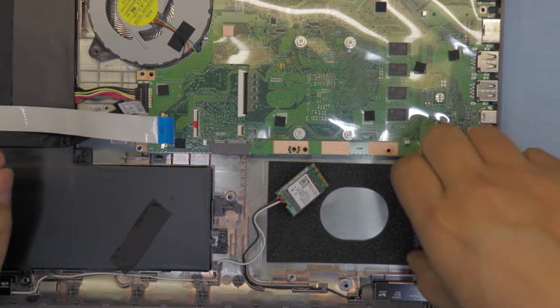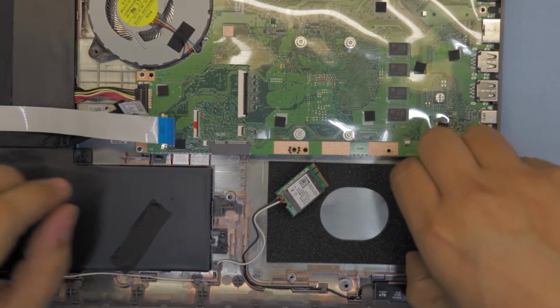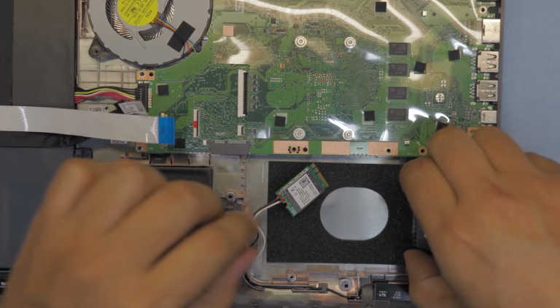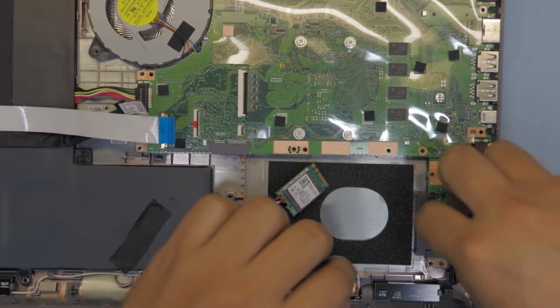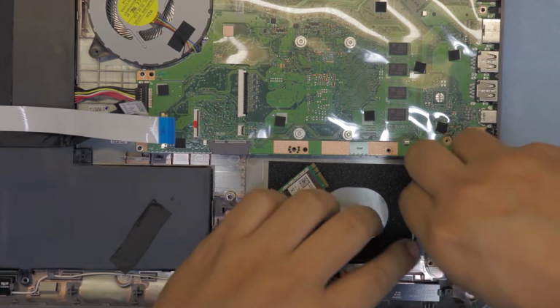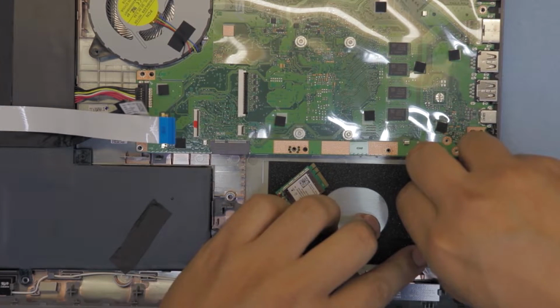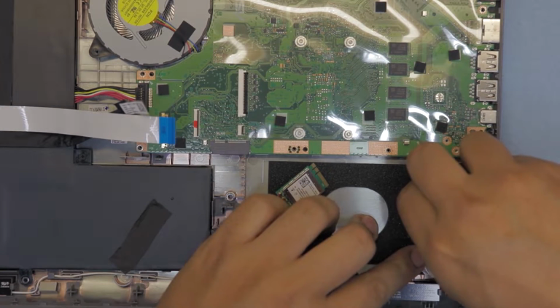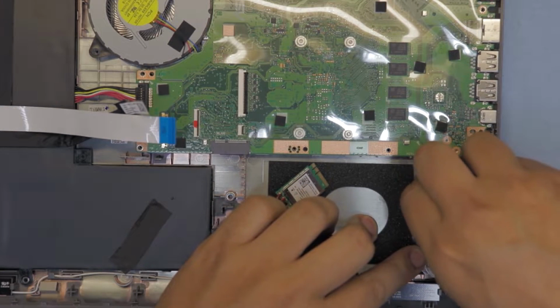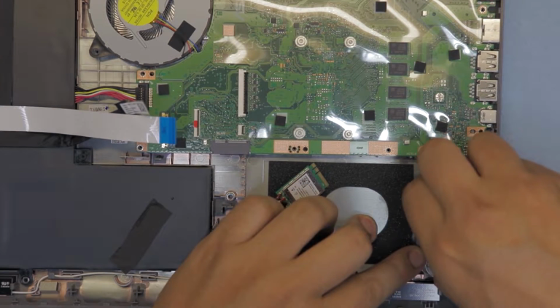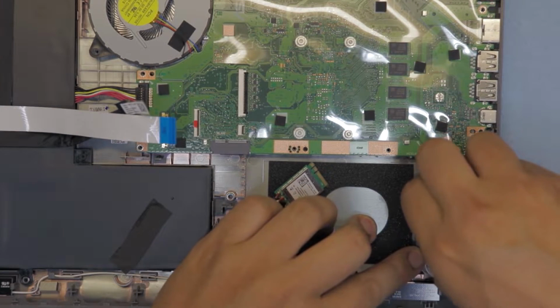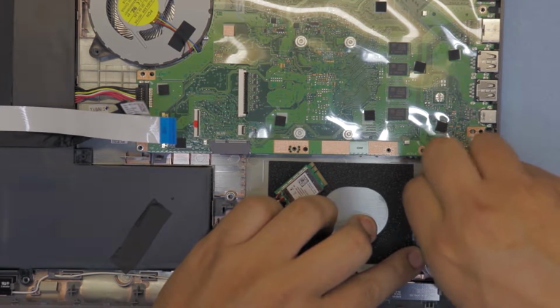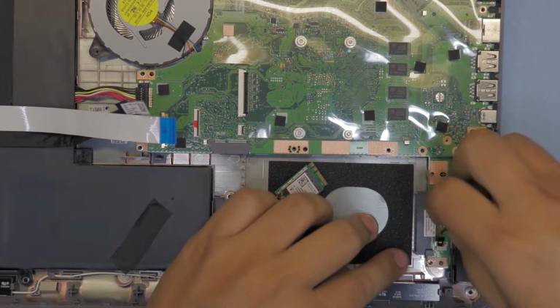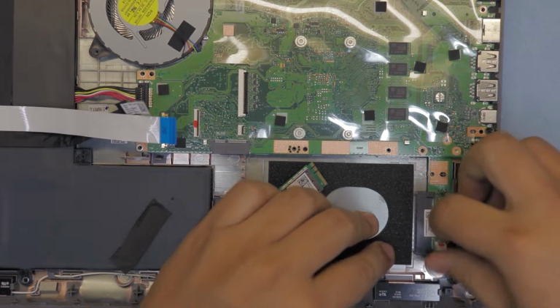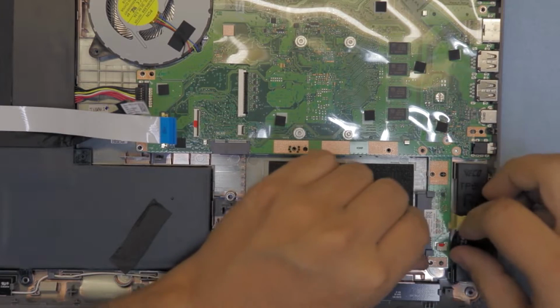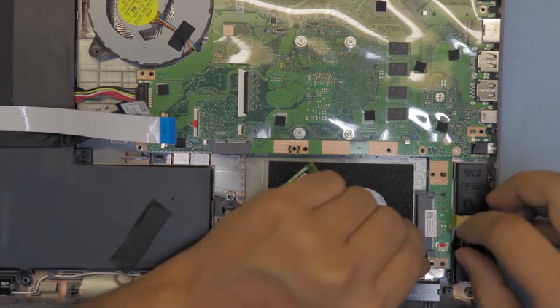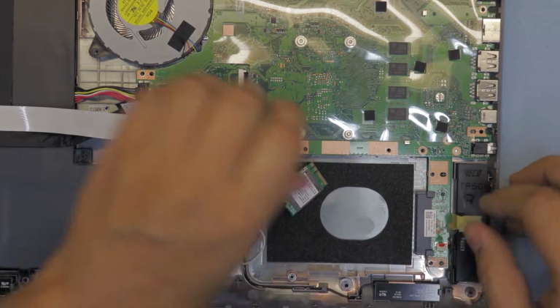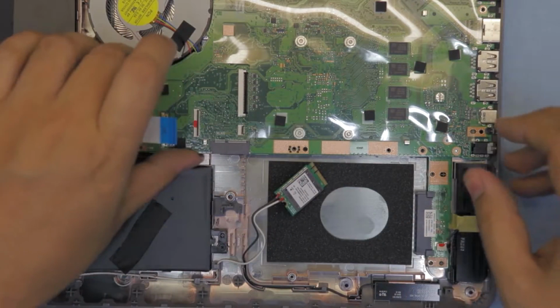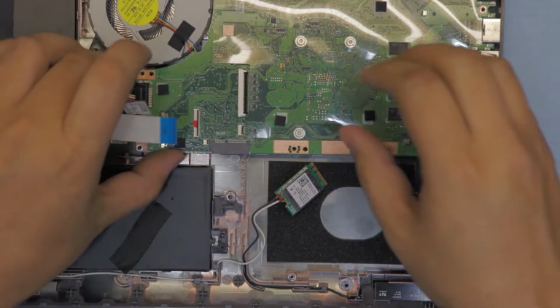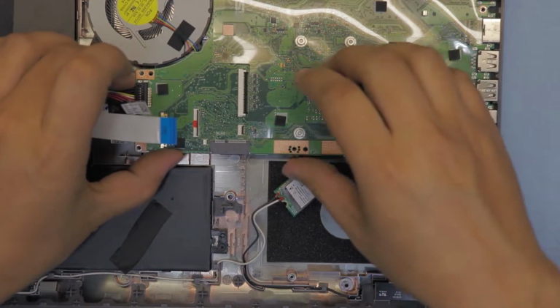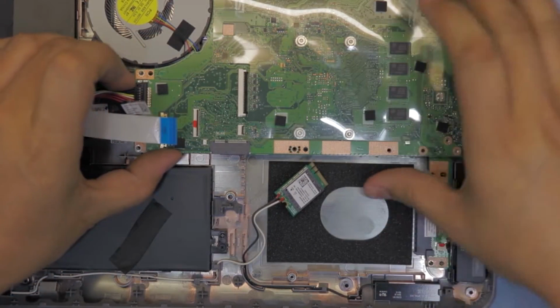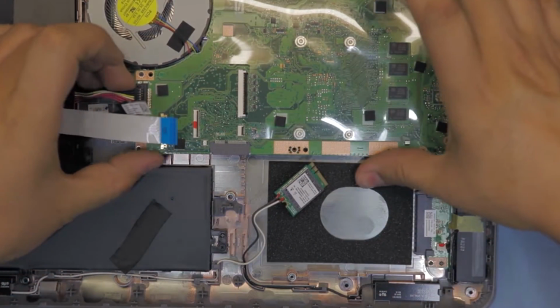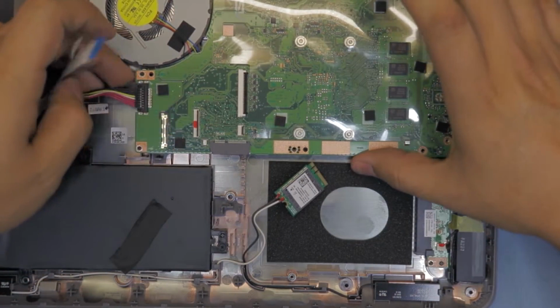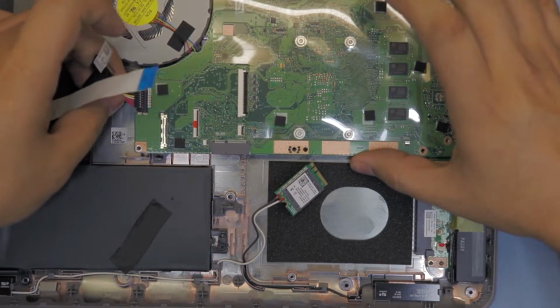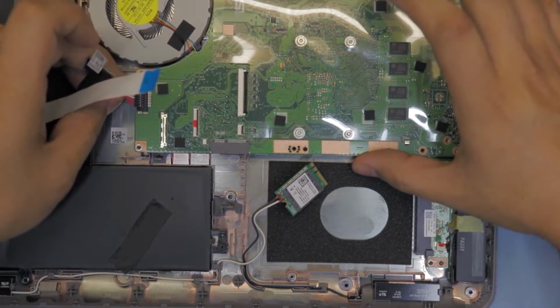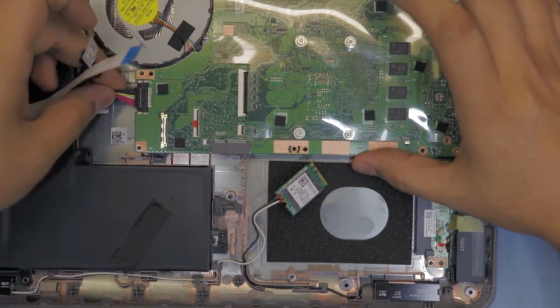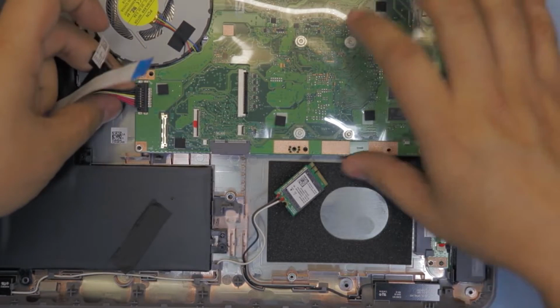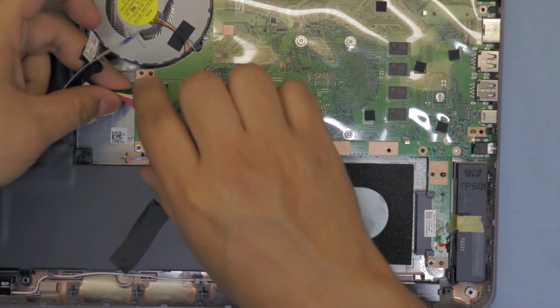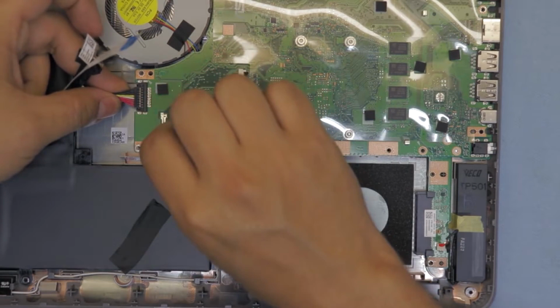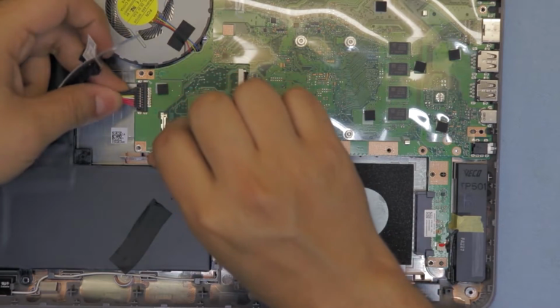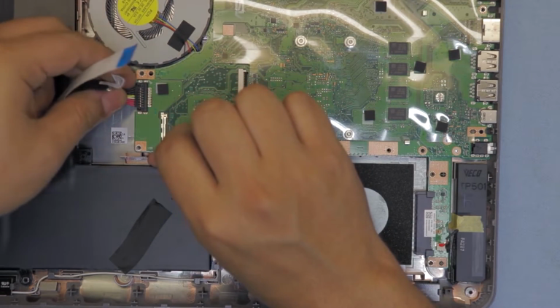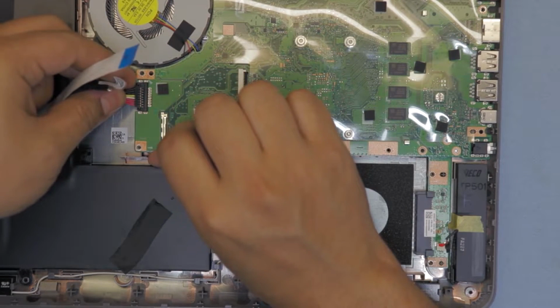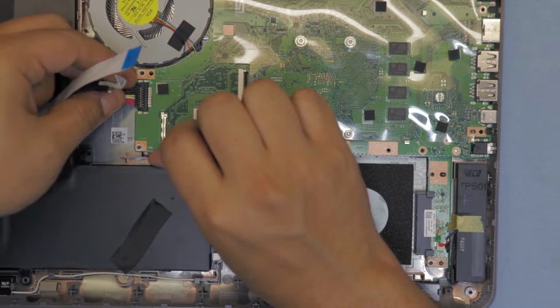You can also detach this board right here - that's the speaker - which goes to a SATA board right there. But I can't remove this one right here.